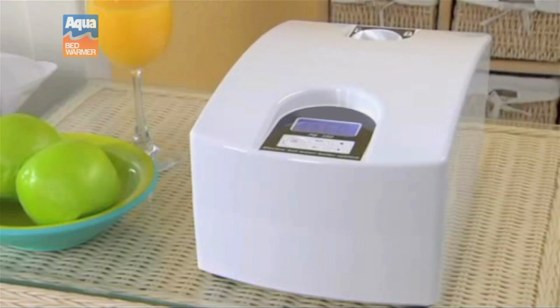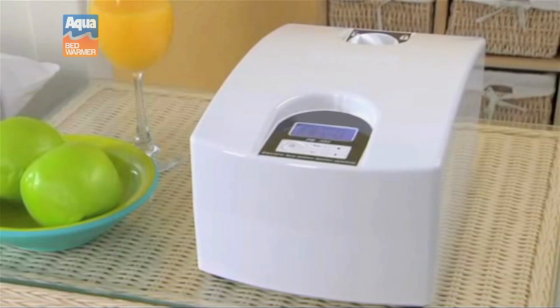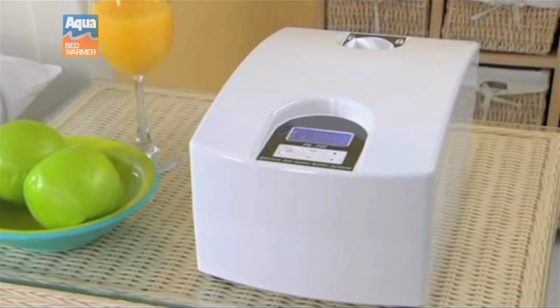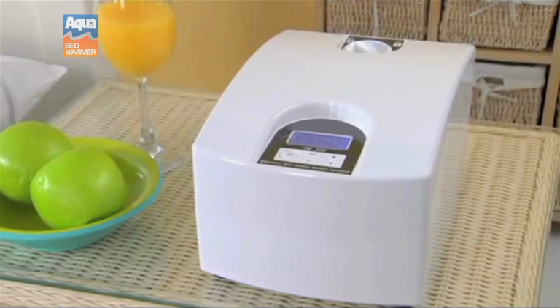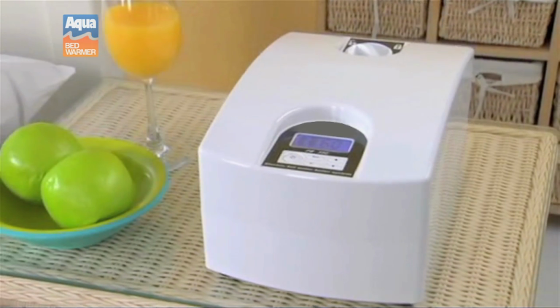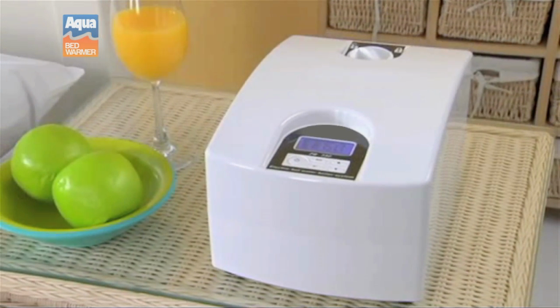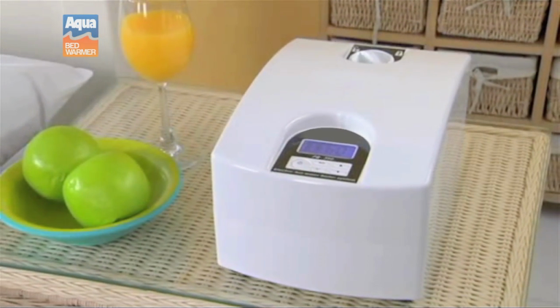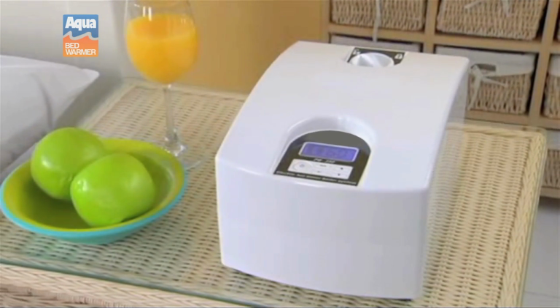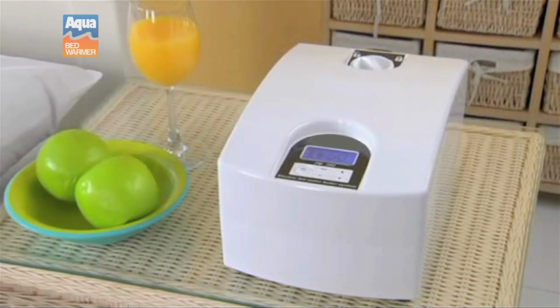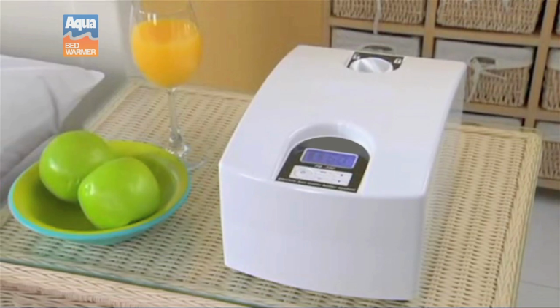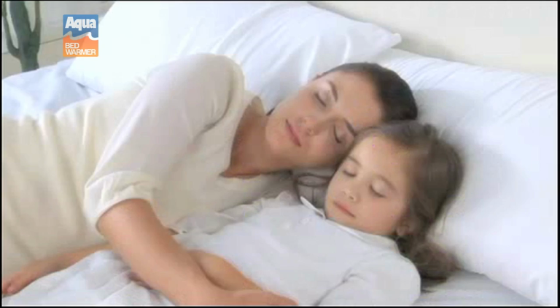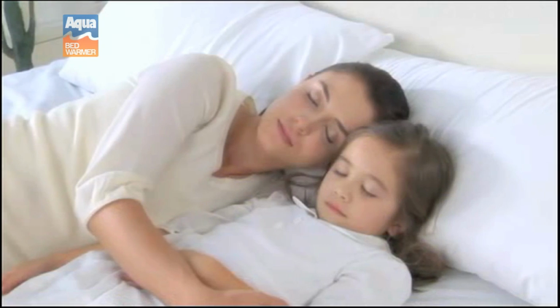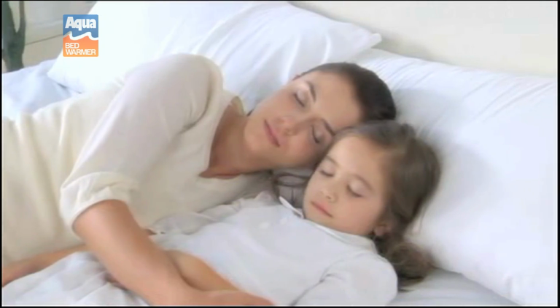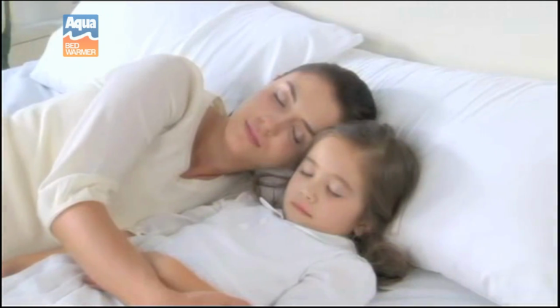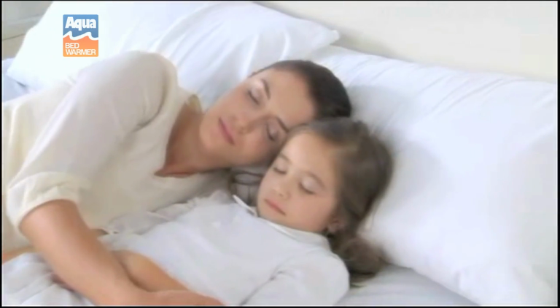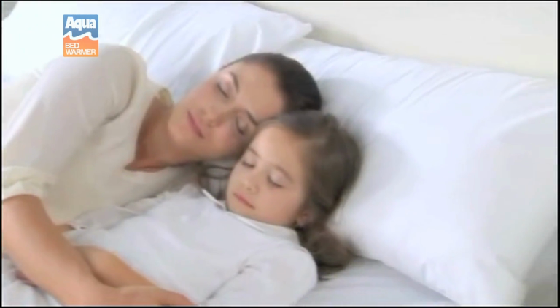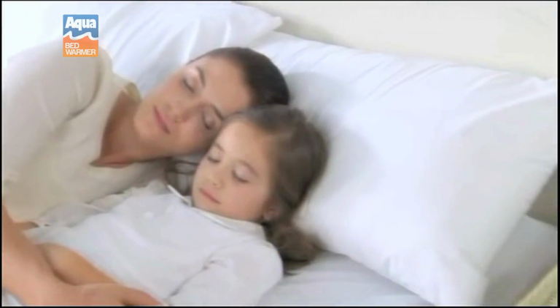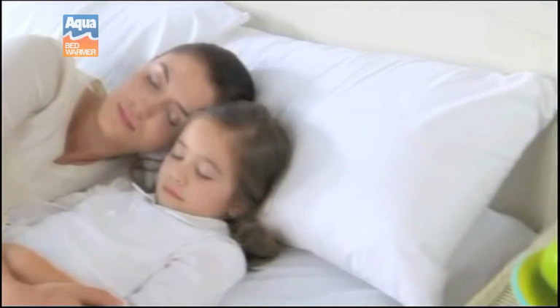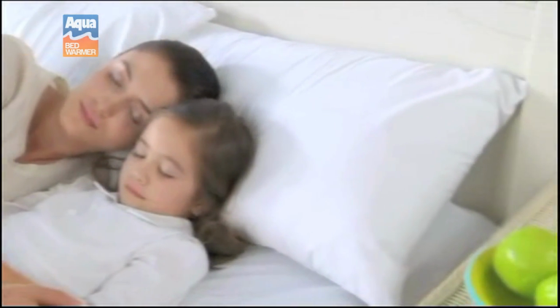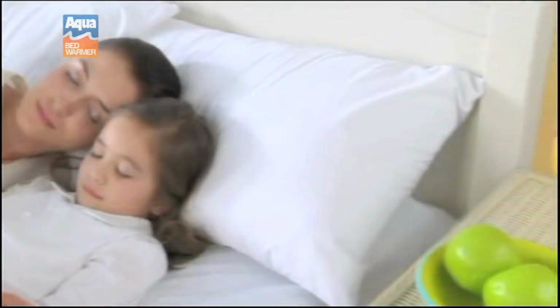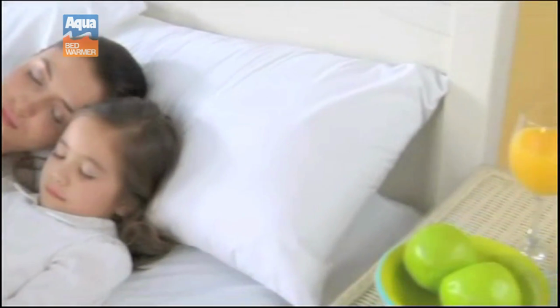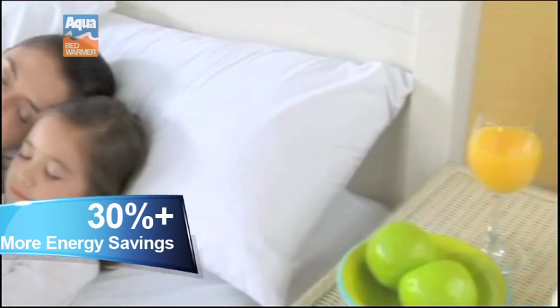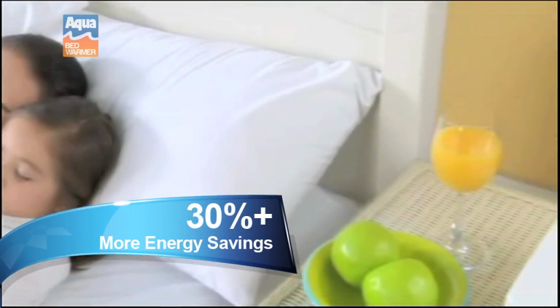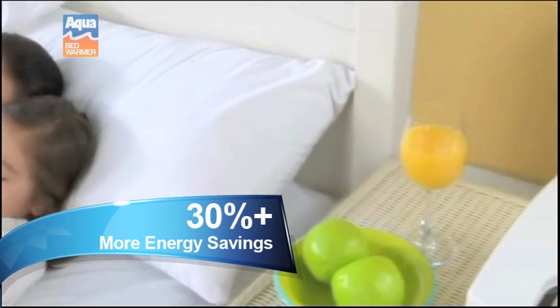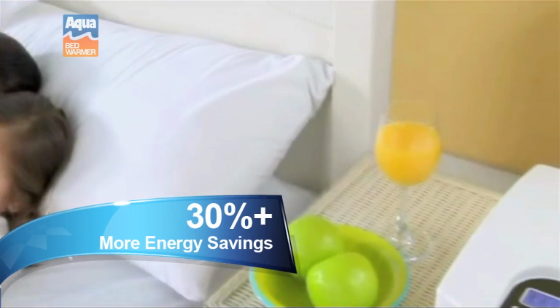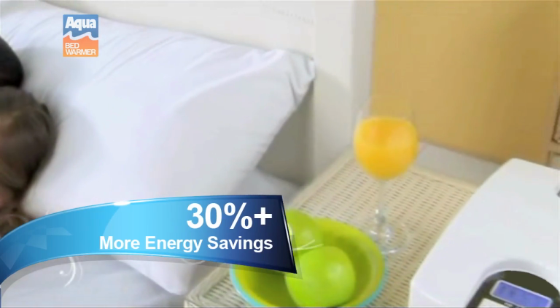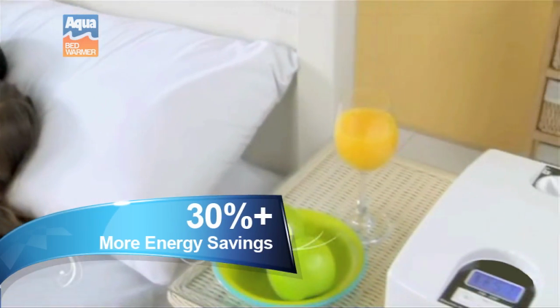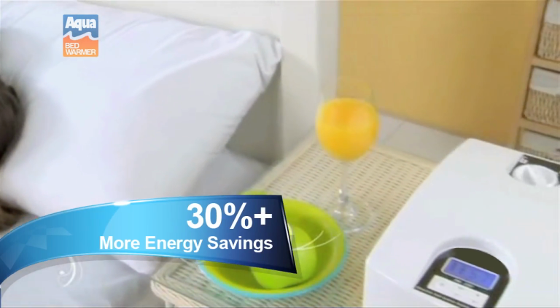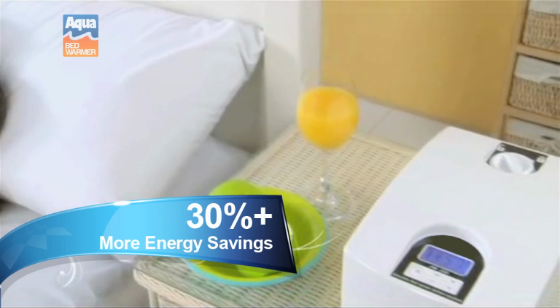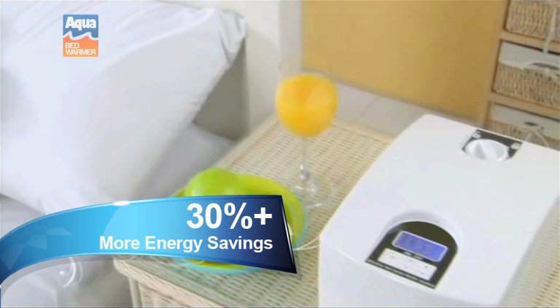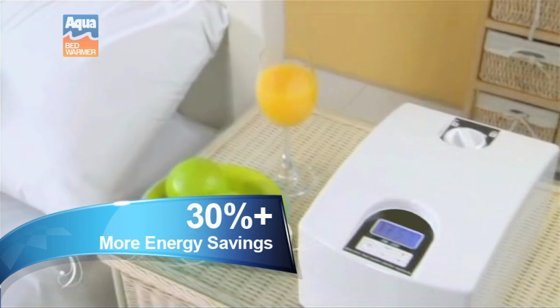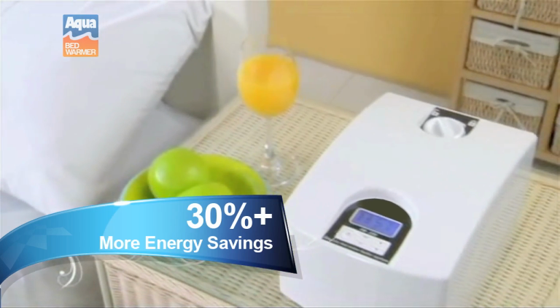The Aqua Bed Warmer is also the most efficient way to heat your bed. On average, the Aqua Bed Warmer uses 30 percent less energy than traditional electric blankets.